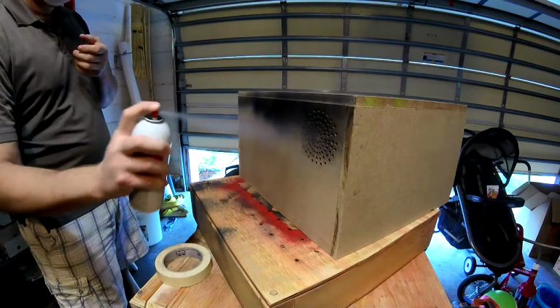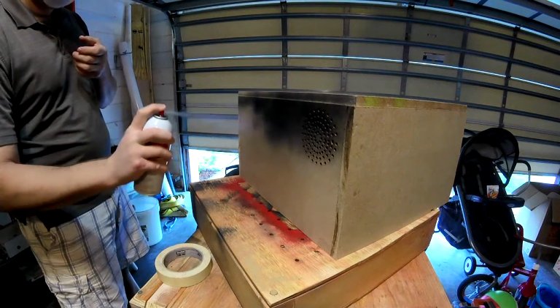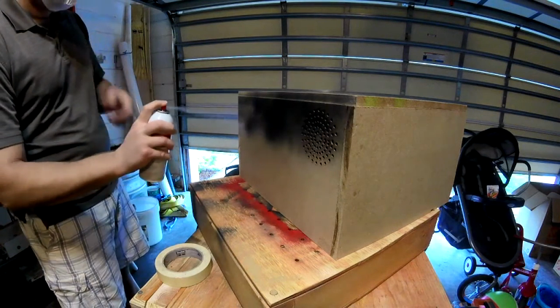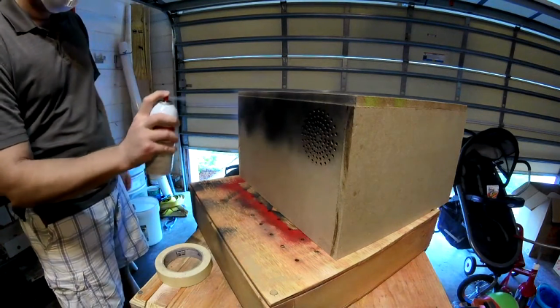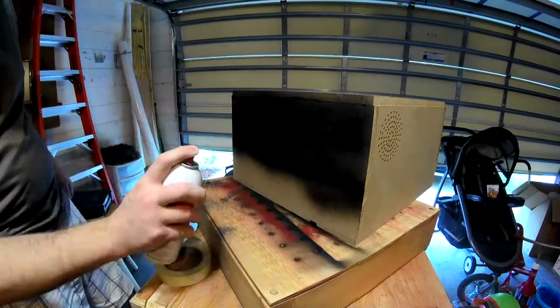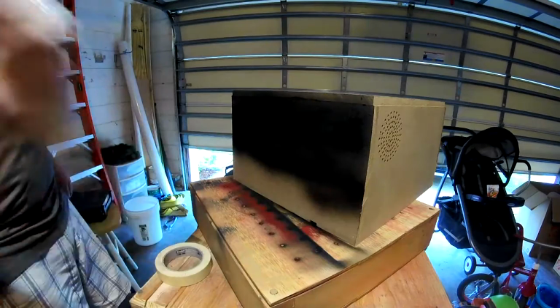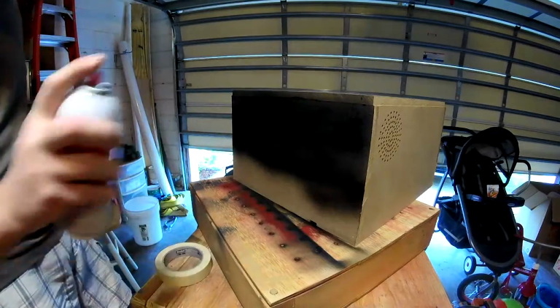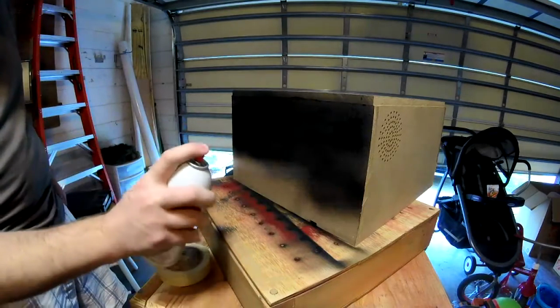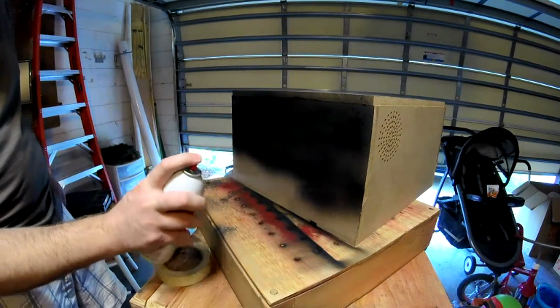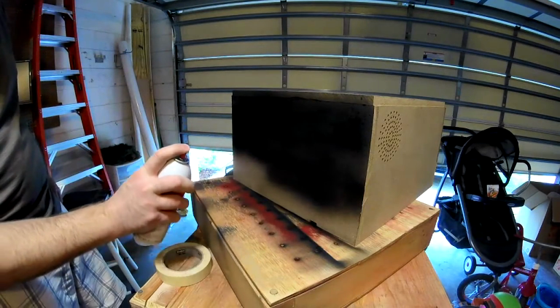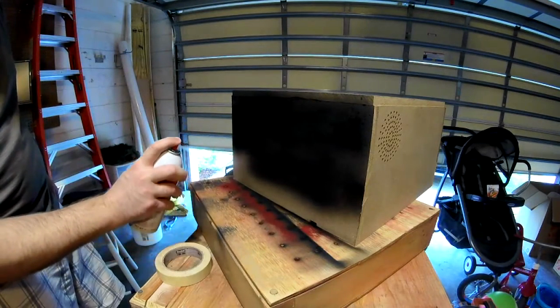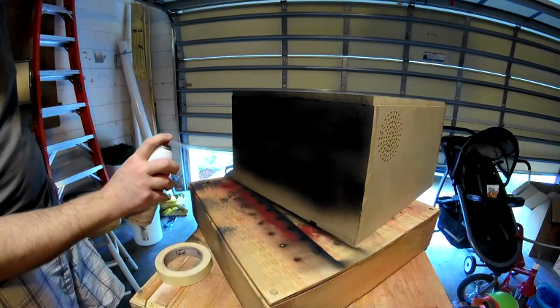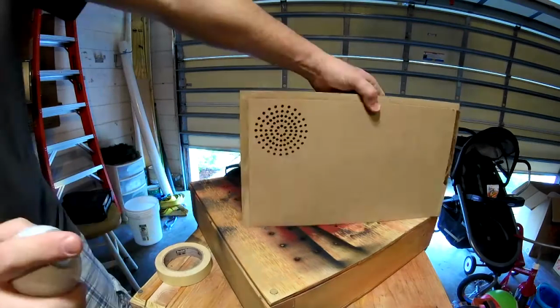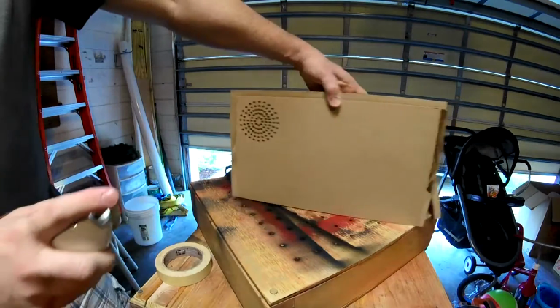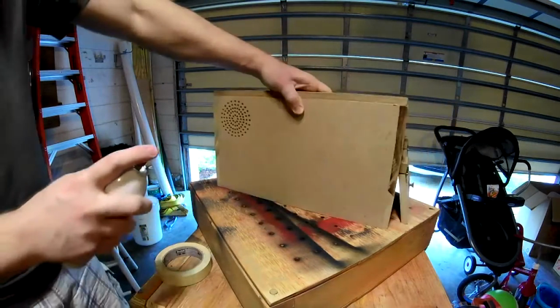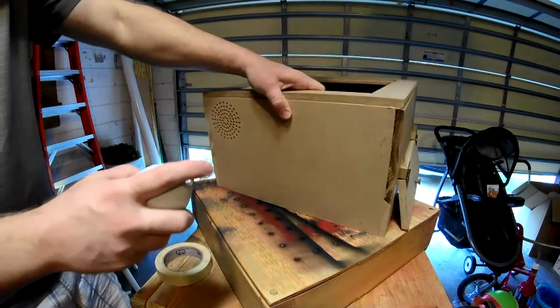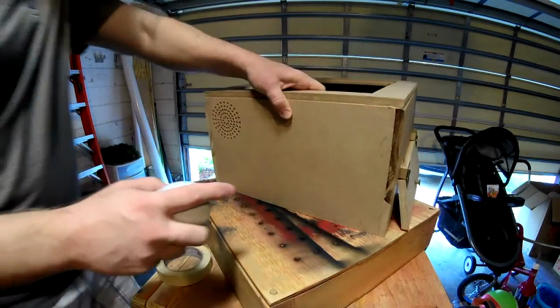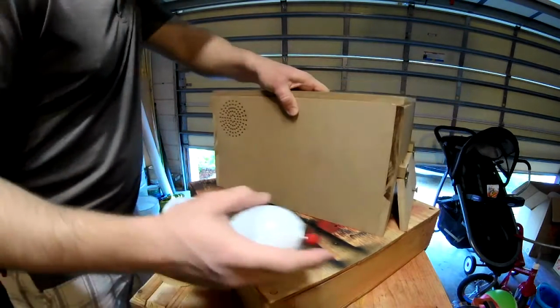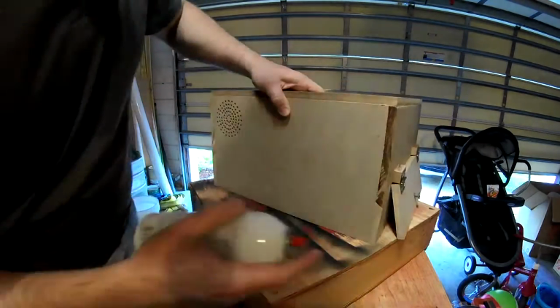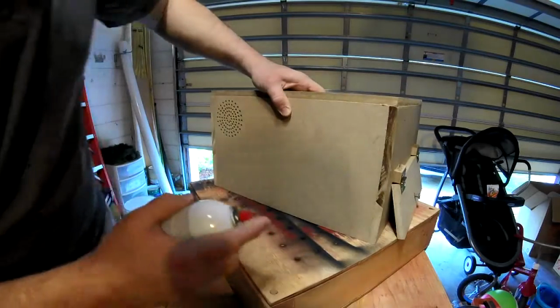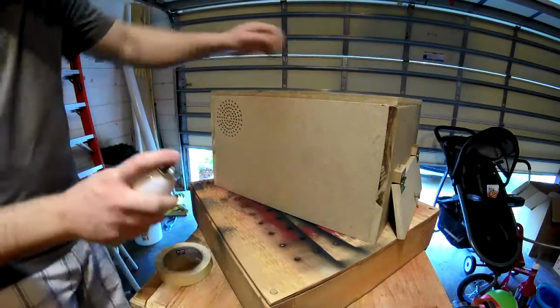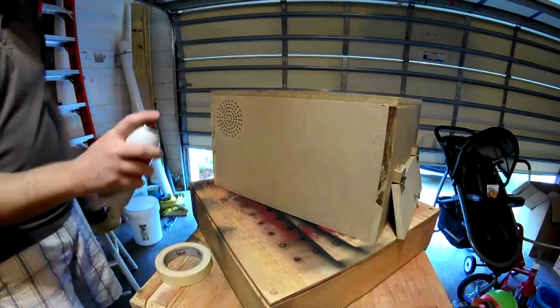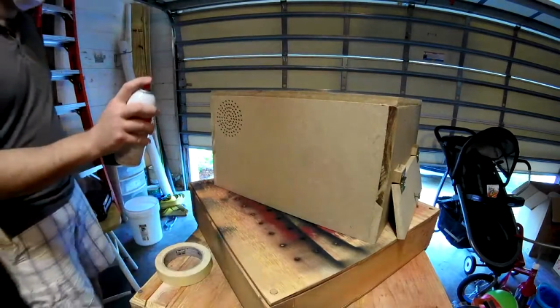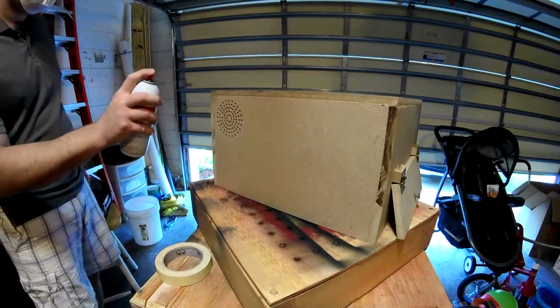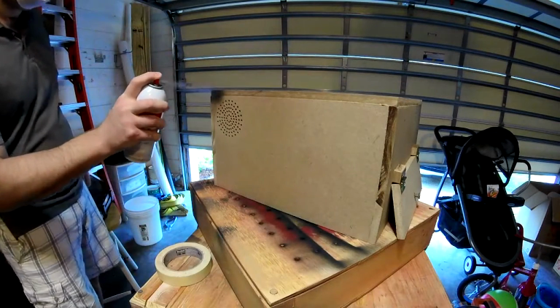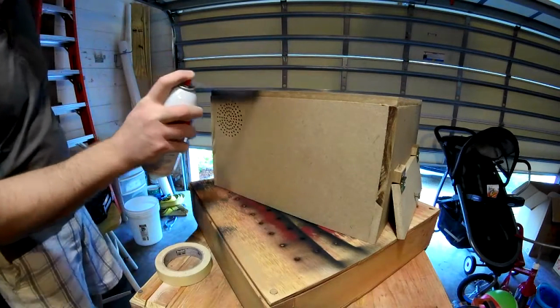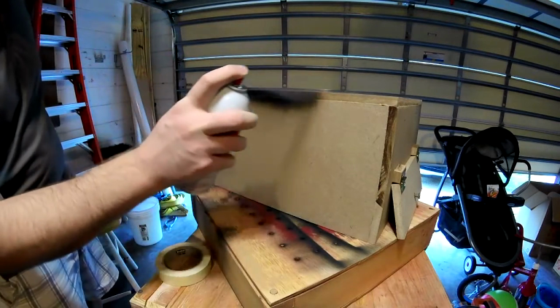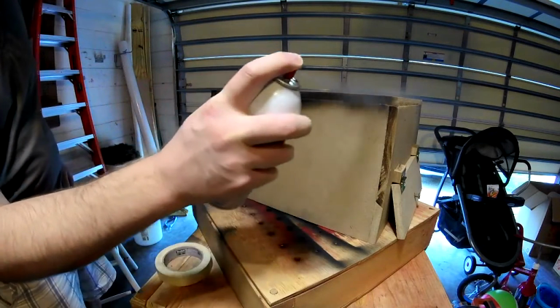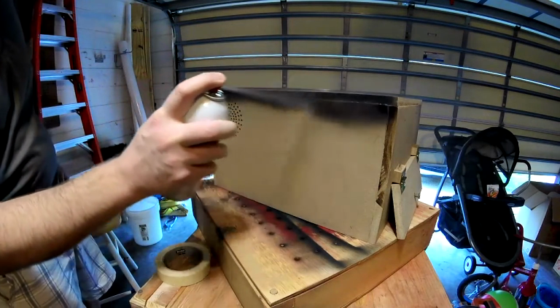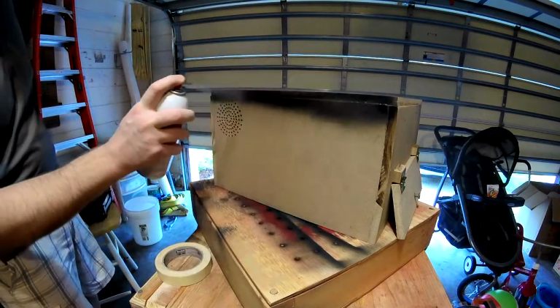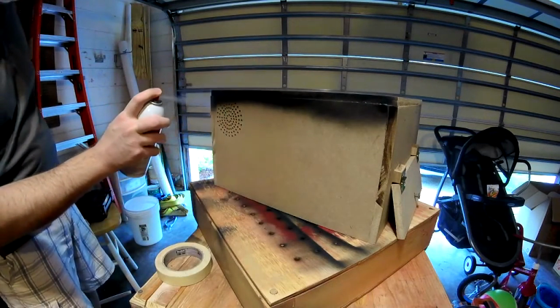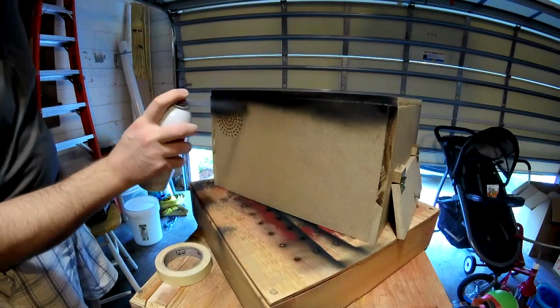I painted it — it looks good. I painted the inside too somewhat so the light wouldn't bounce around quite as much. Yeah, it looks pretty good after that.